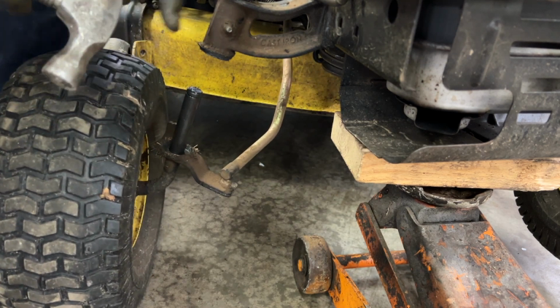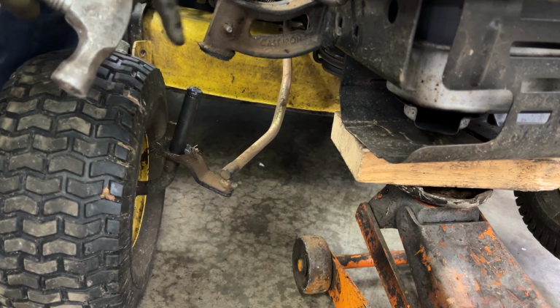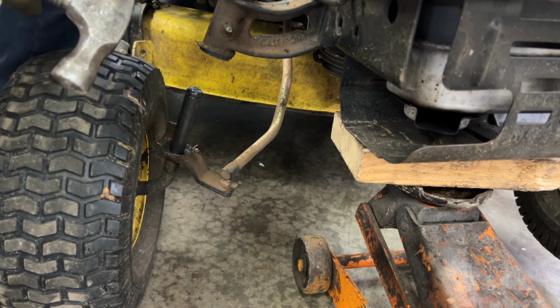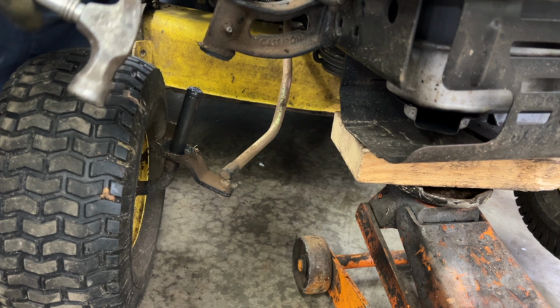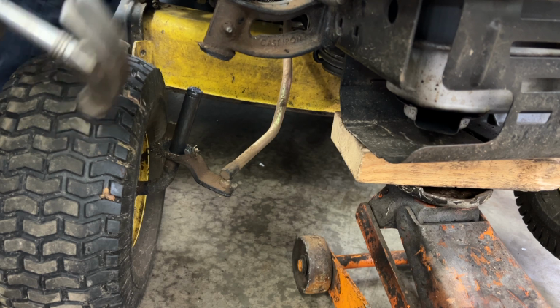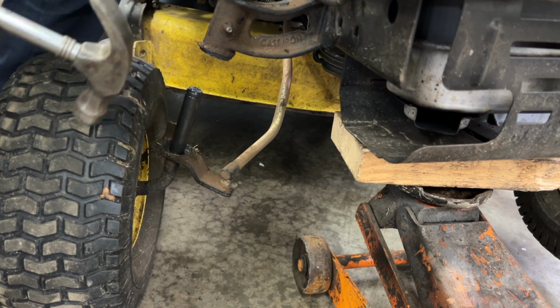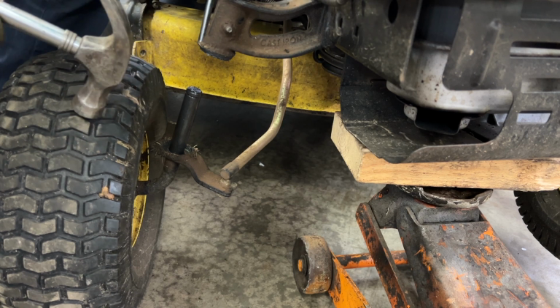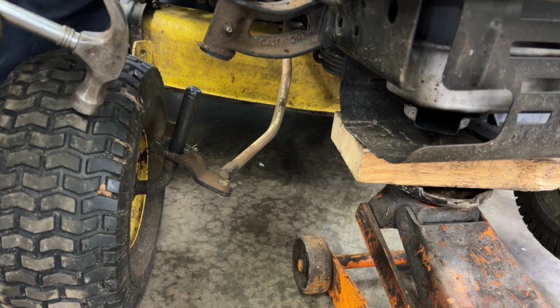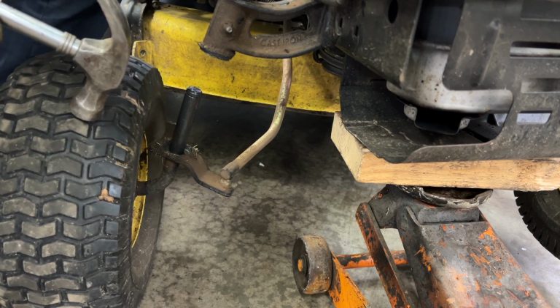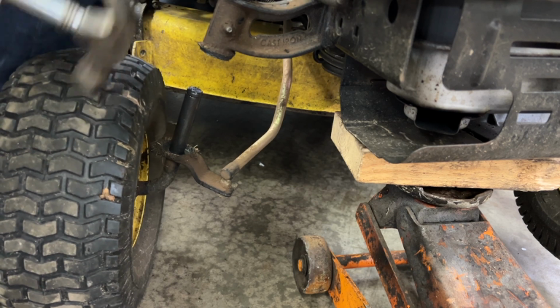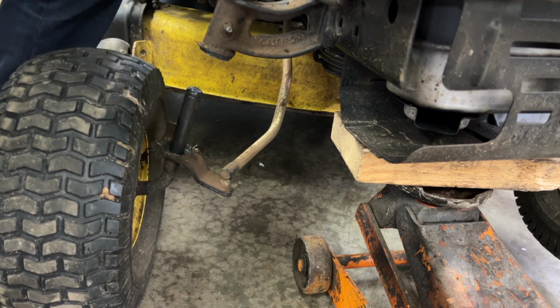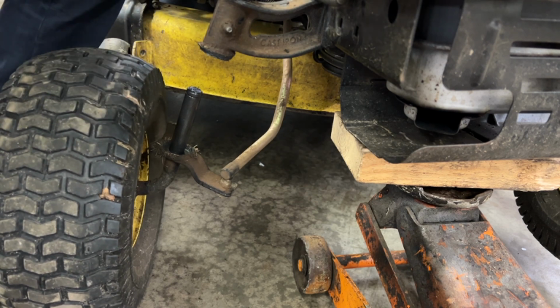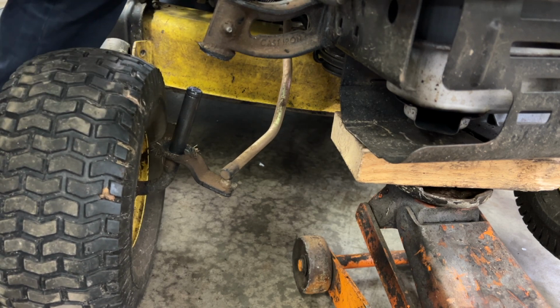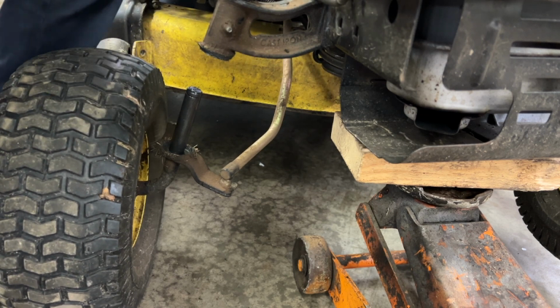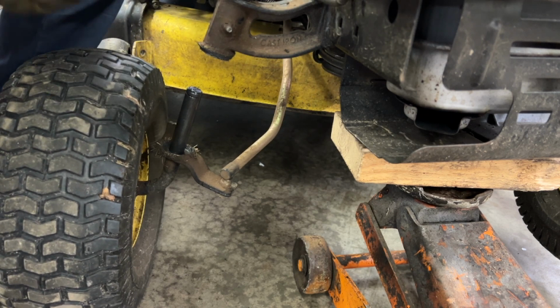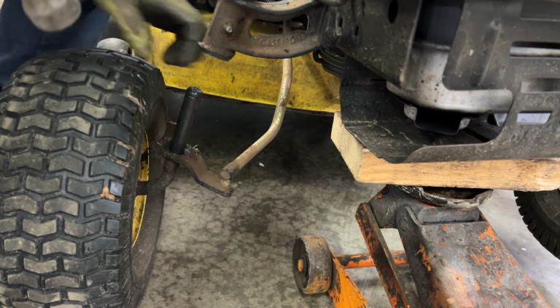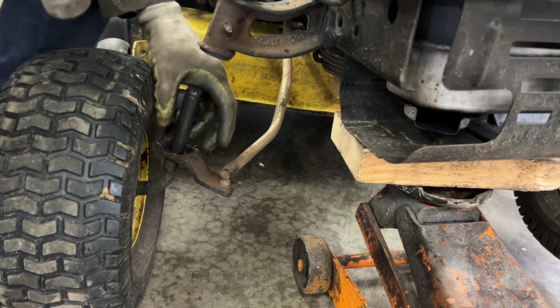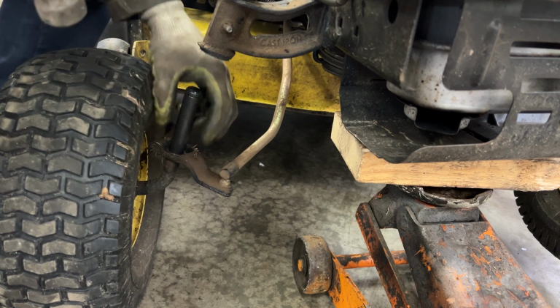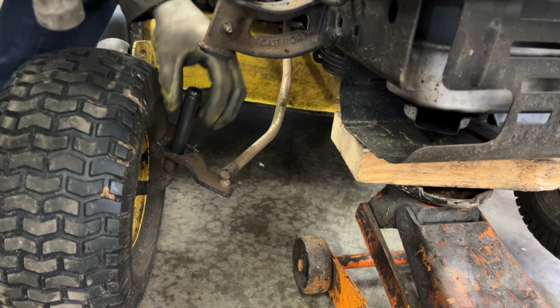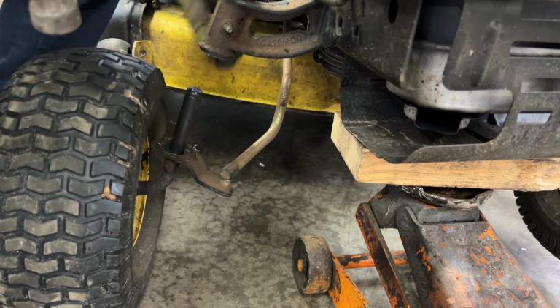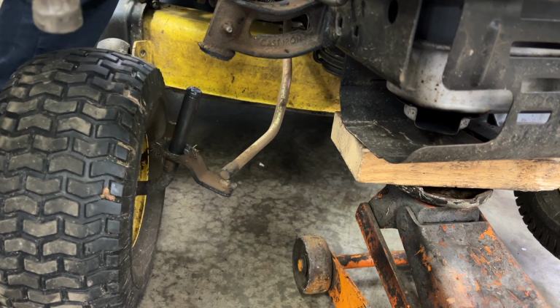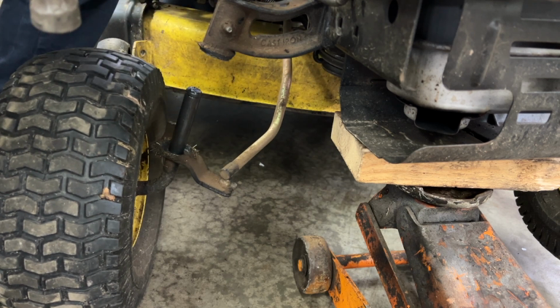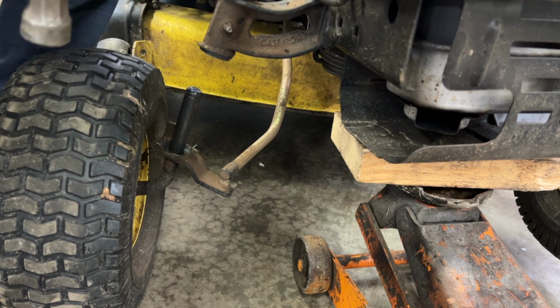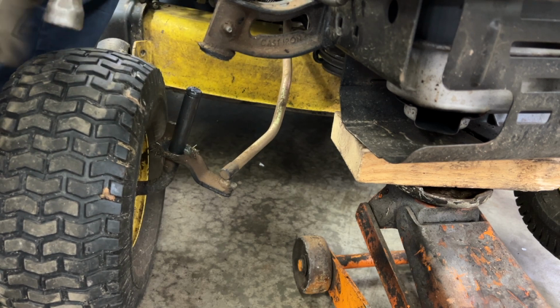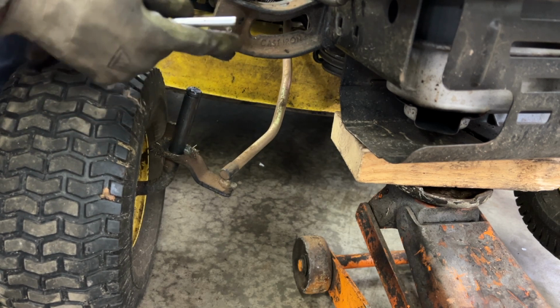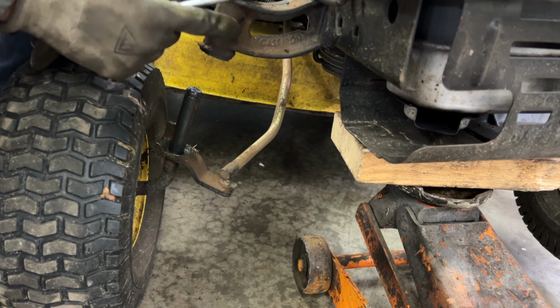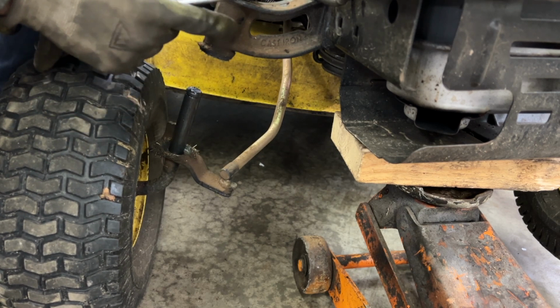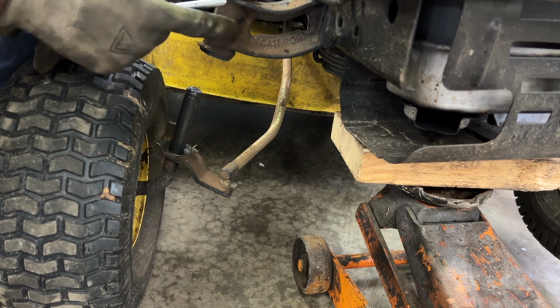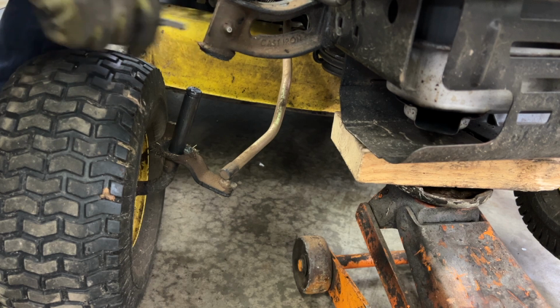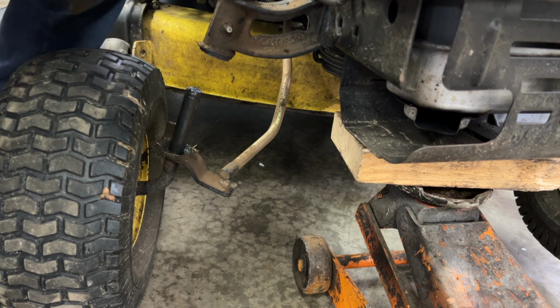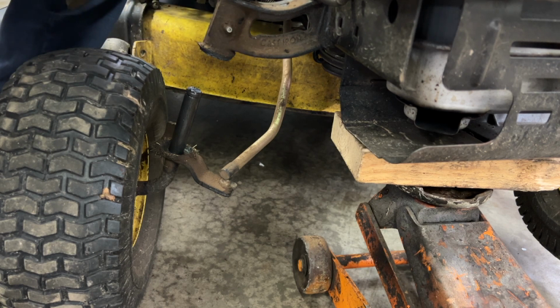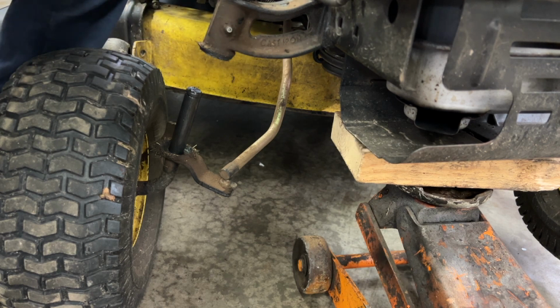Now if this doesn't slide right off, you have to put some WD-40 in here and then take a punch and a hammer and hammer it off. Then you have to sand the rust off inside here and then put a little bit of grease in there, making sure it comes out on the inside.